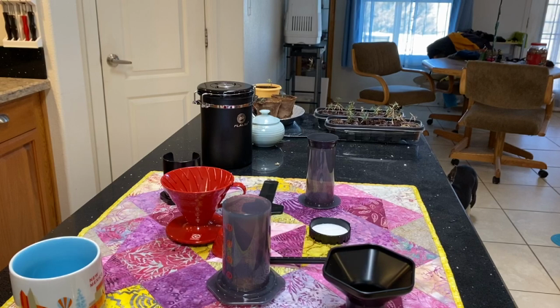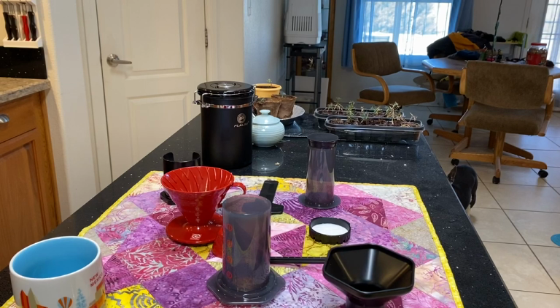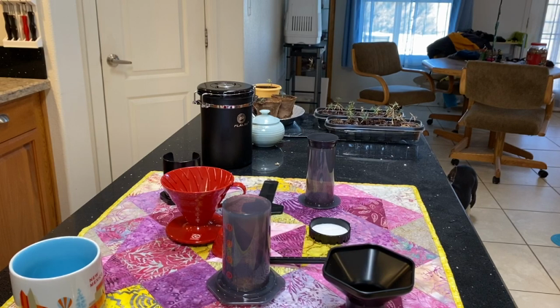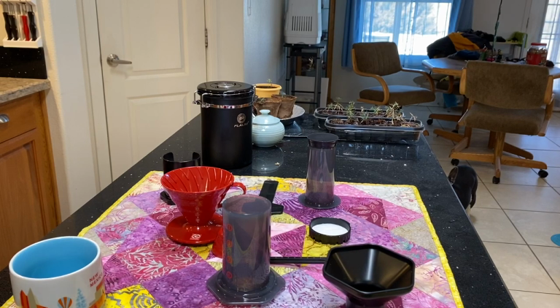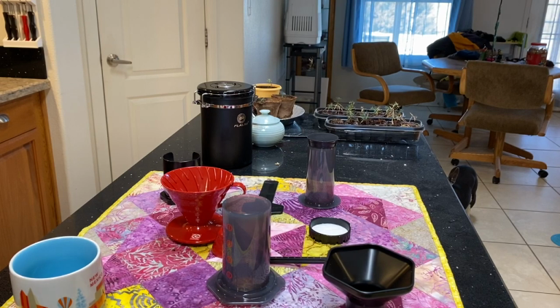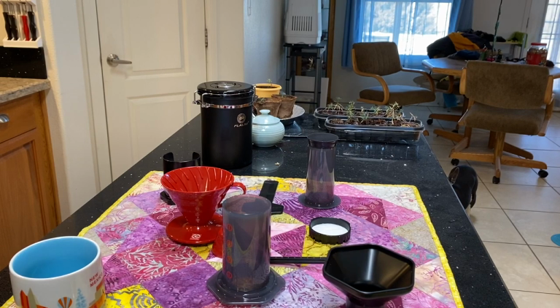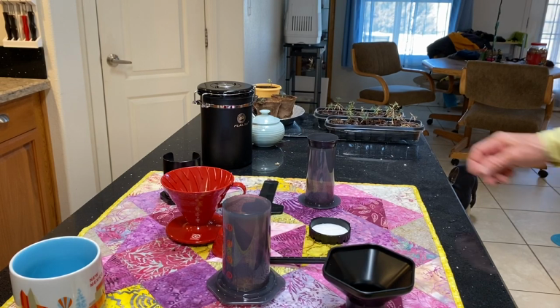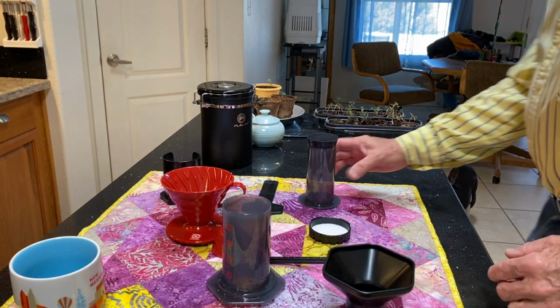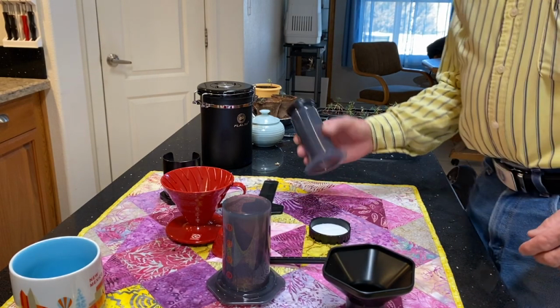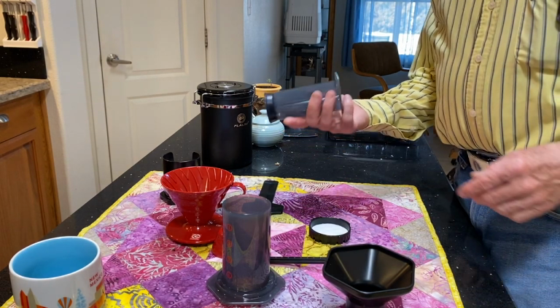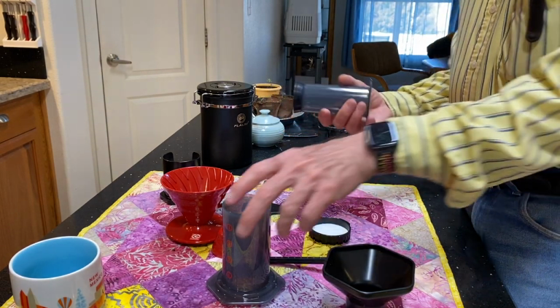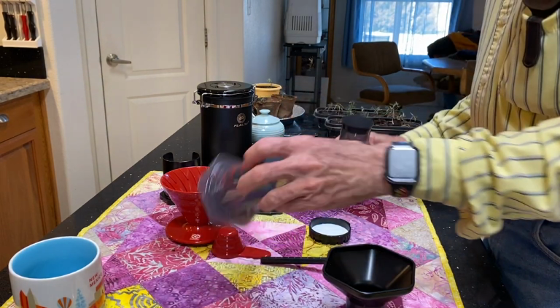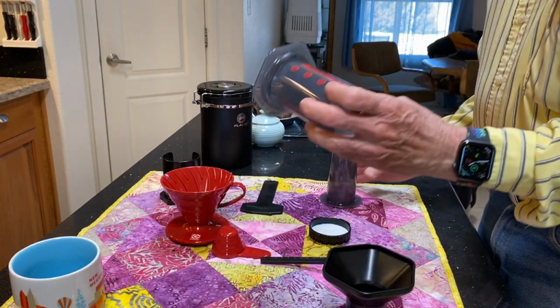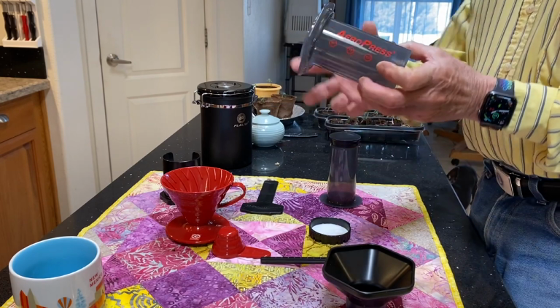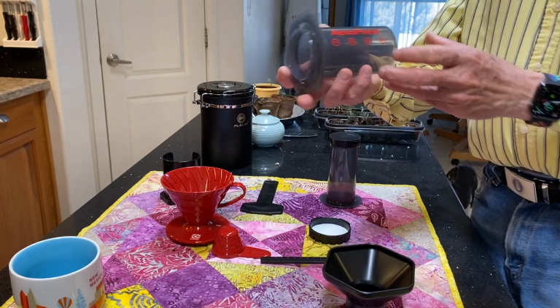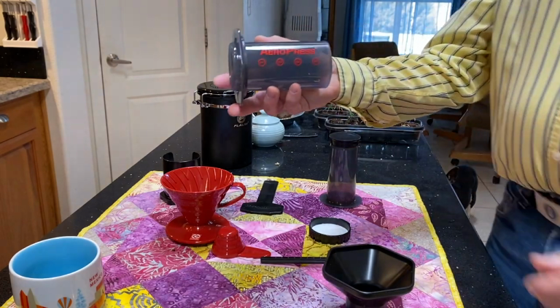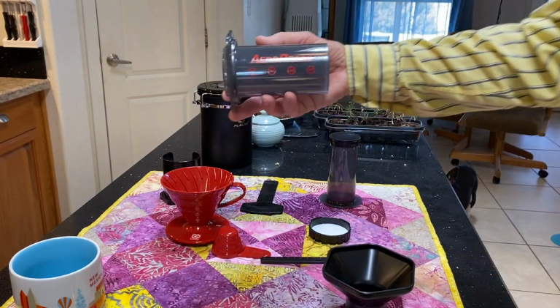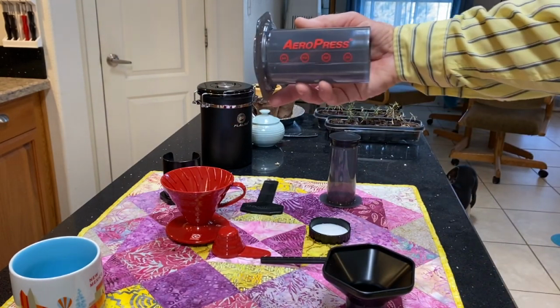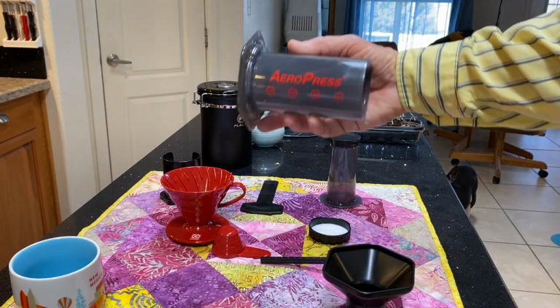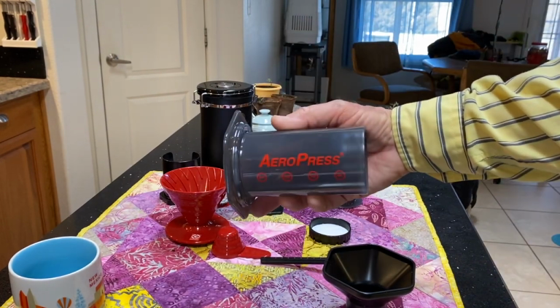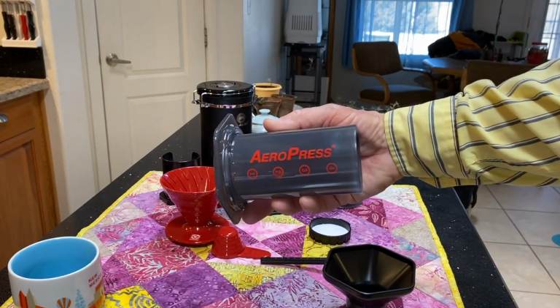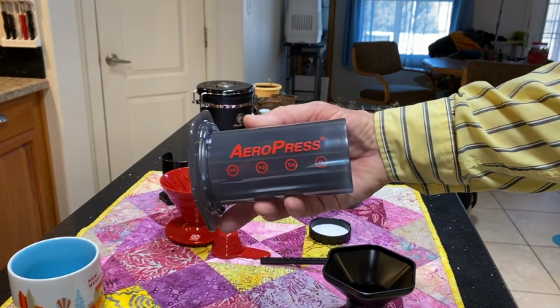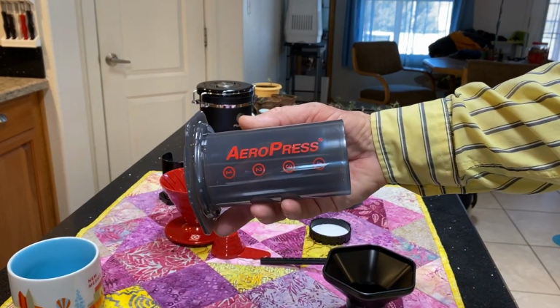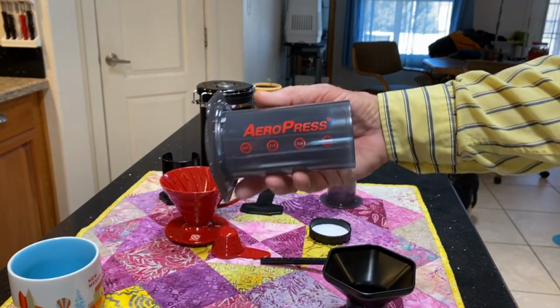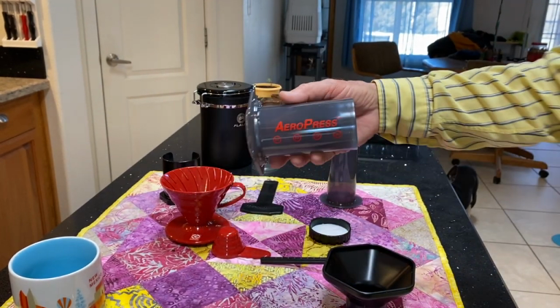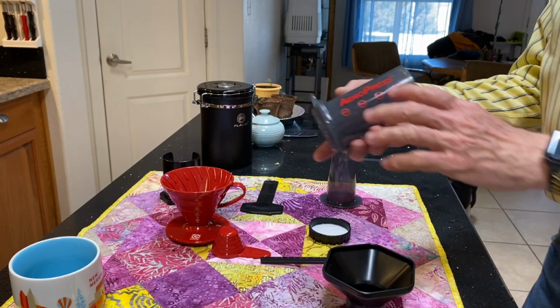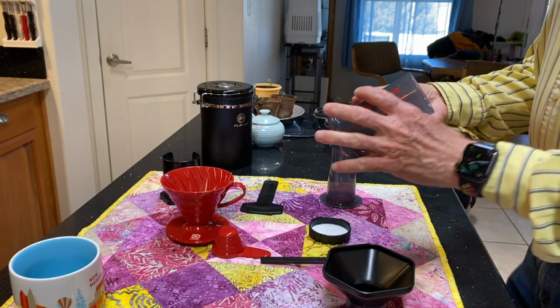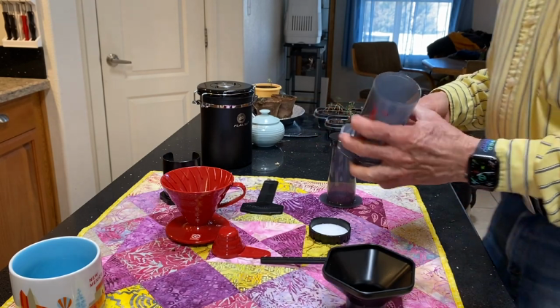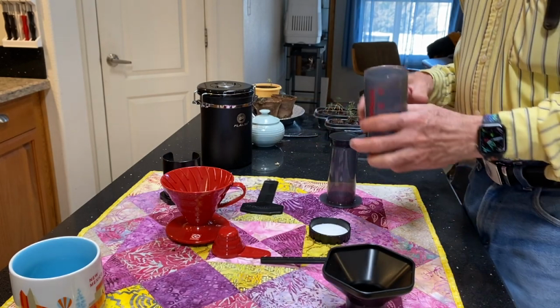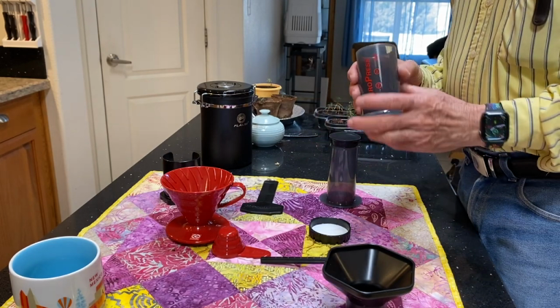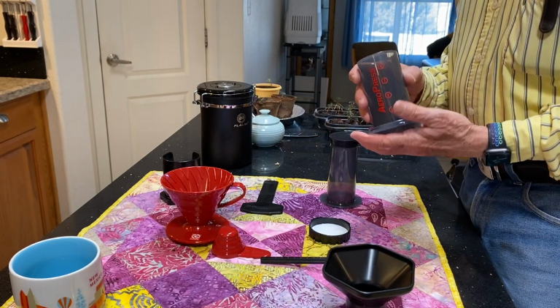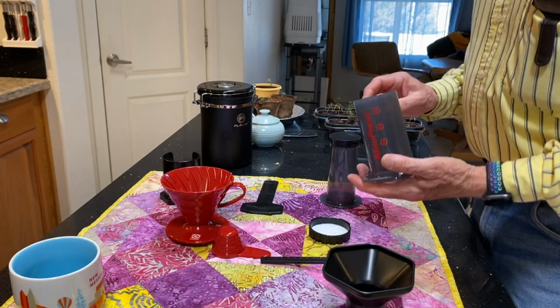Today we're going to be making coffee with the AeroPress. It's the fastest way to make coffee except for the Keurig.